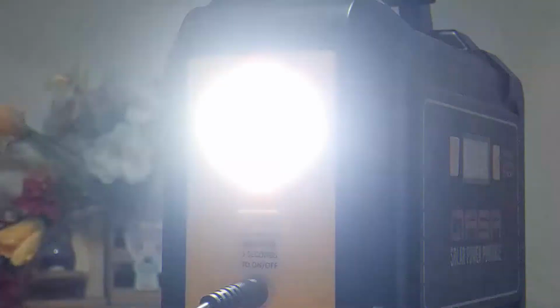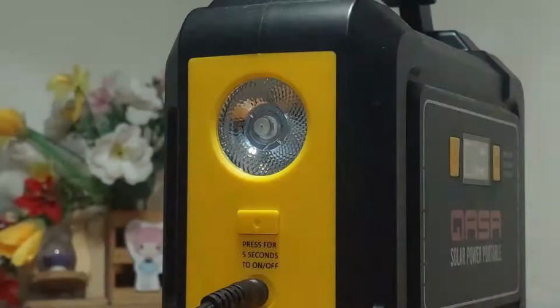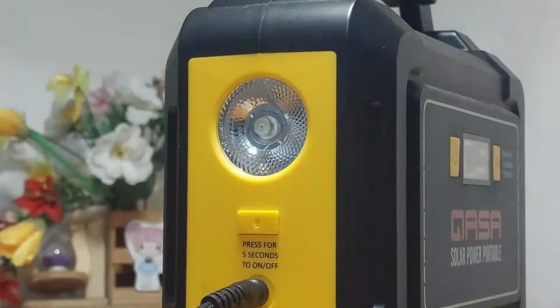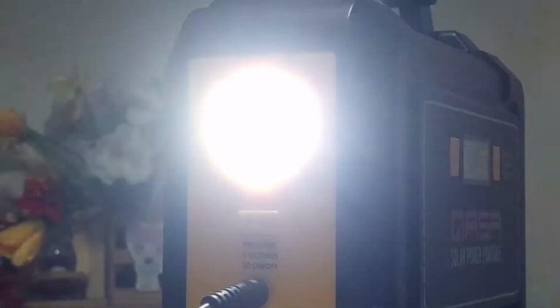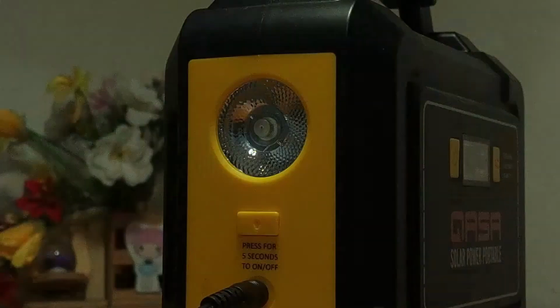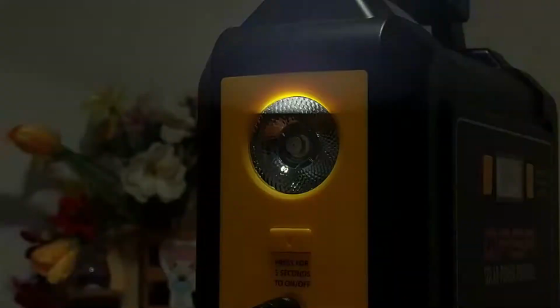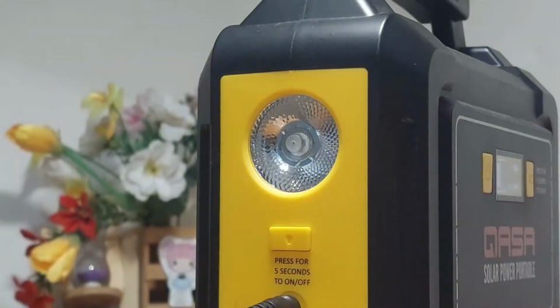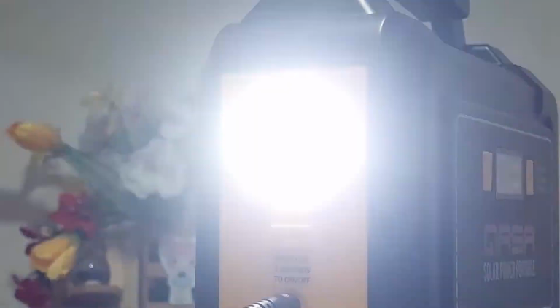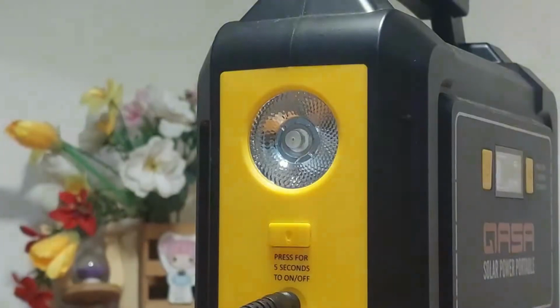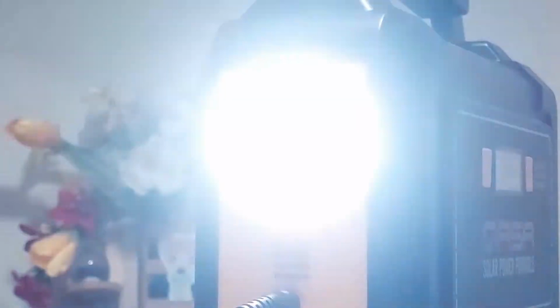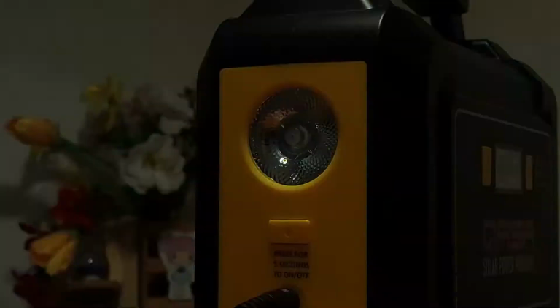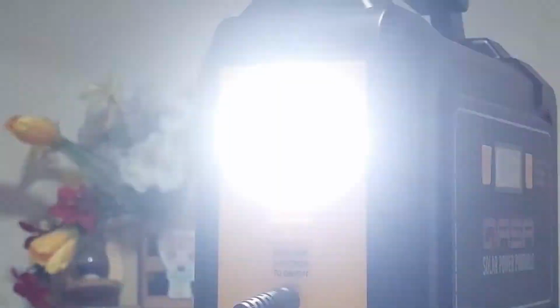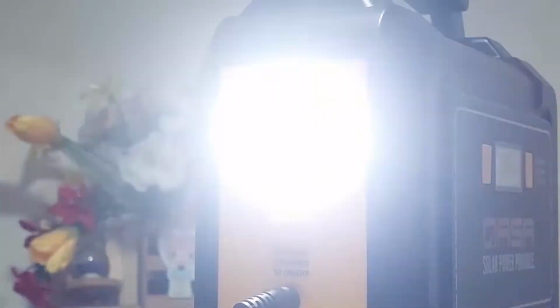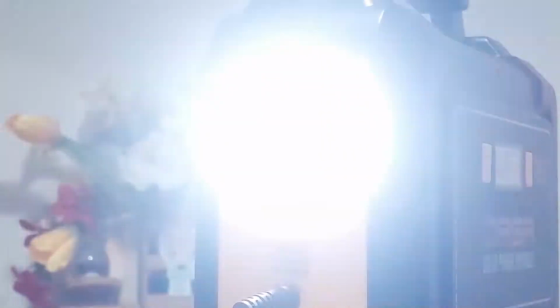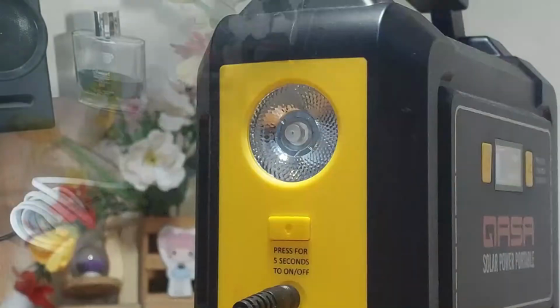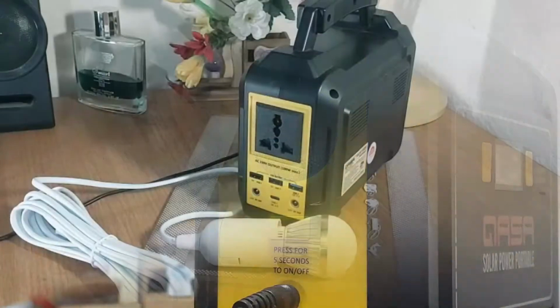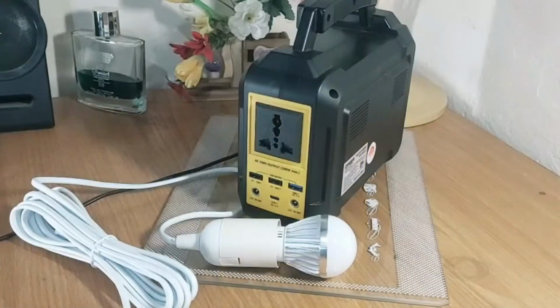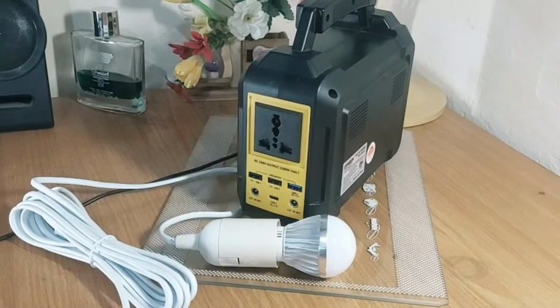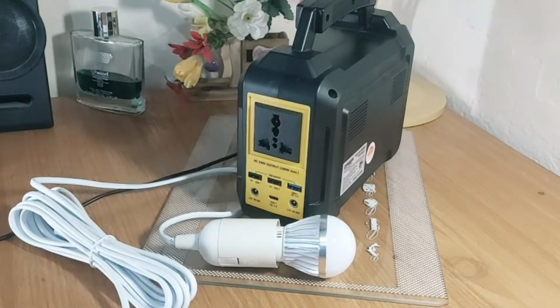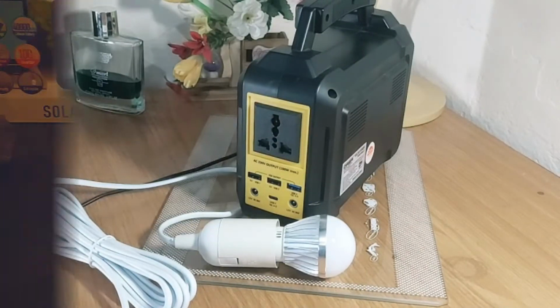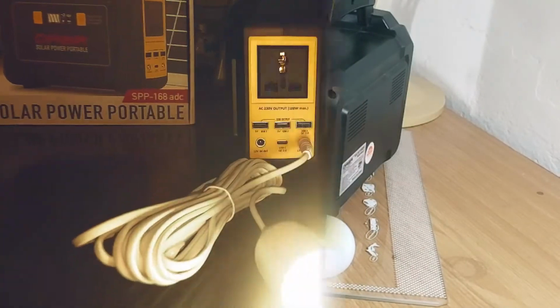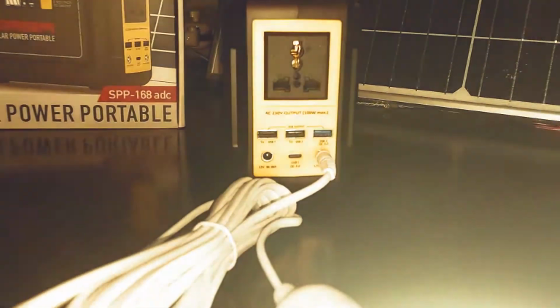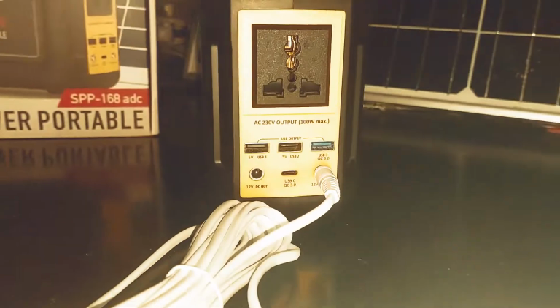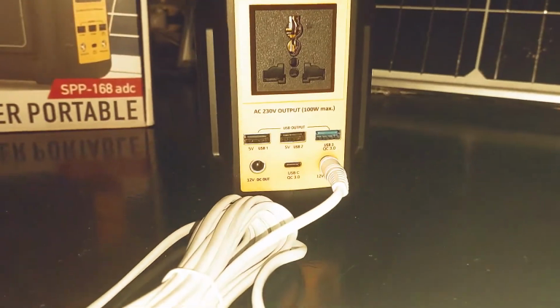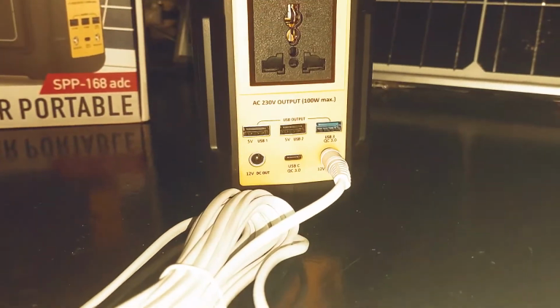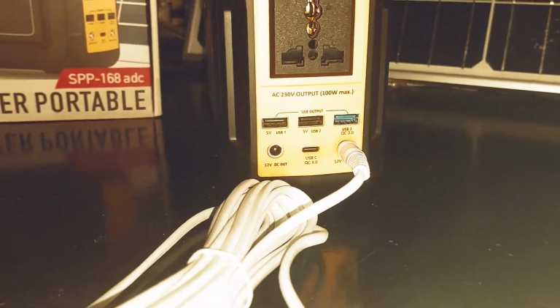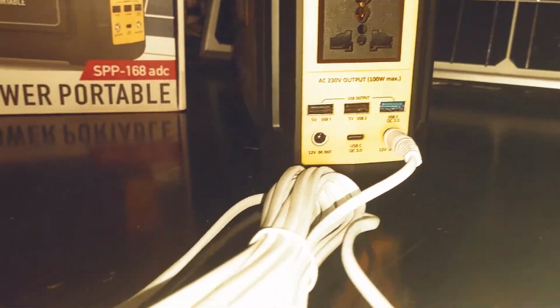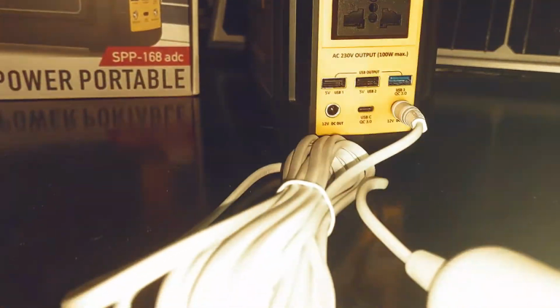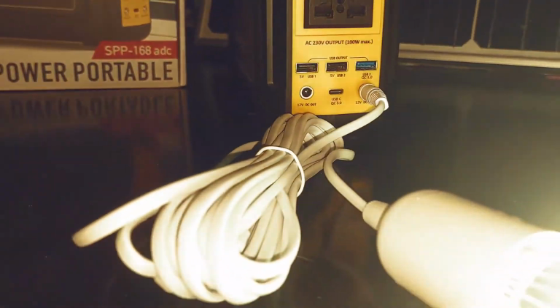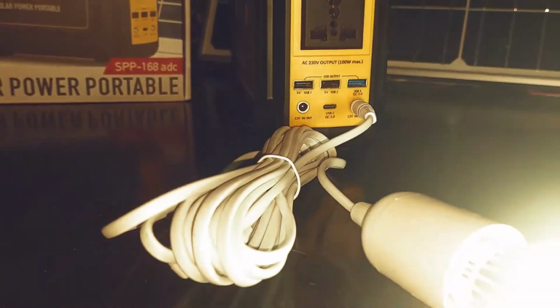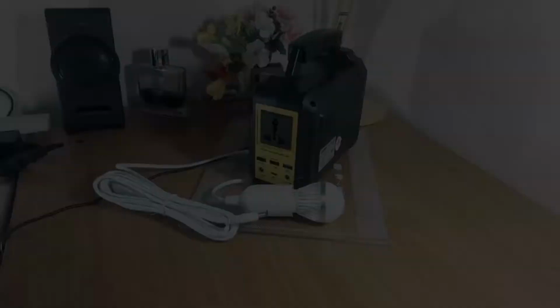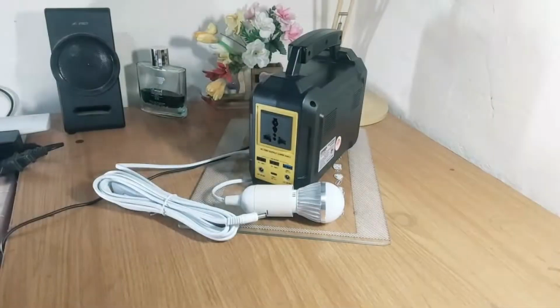The ultra-bright LED light with 3-mode flash is useful for emergency purposes. The pack contains one free 3-watt LED bulb that lights up to 40 hours on a single charge.